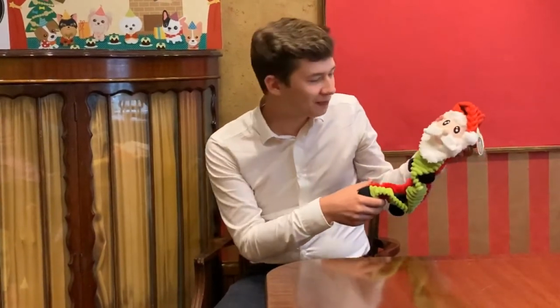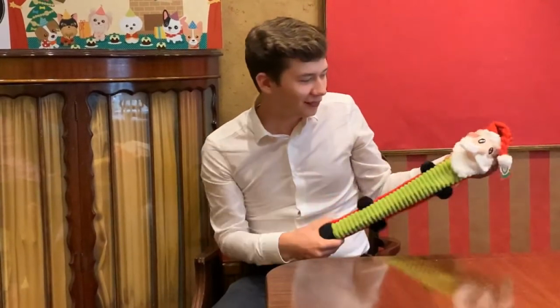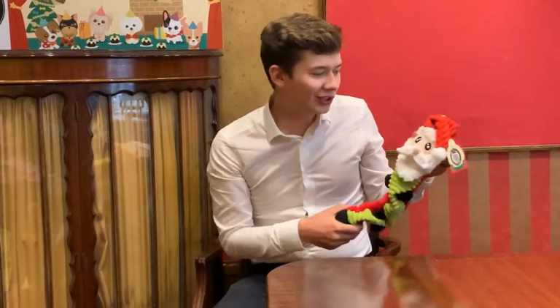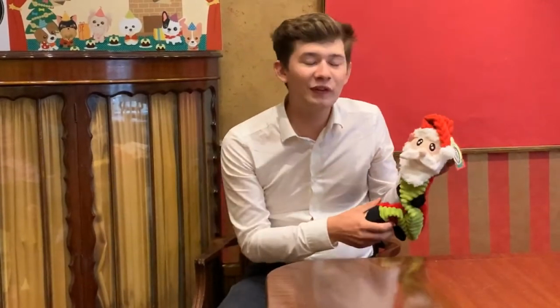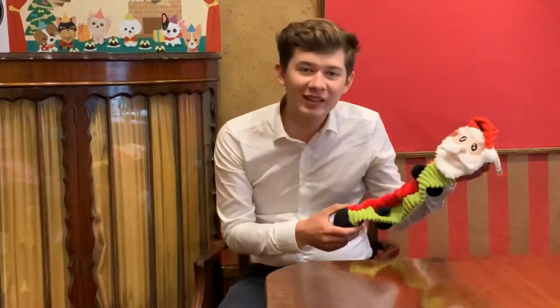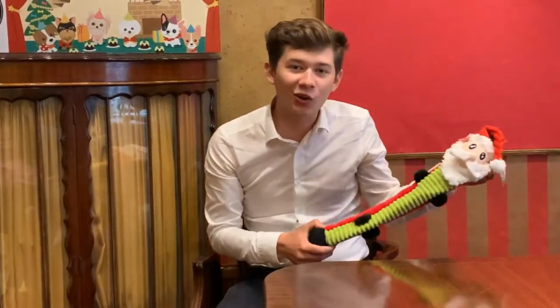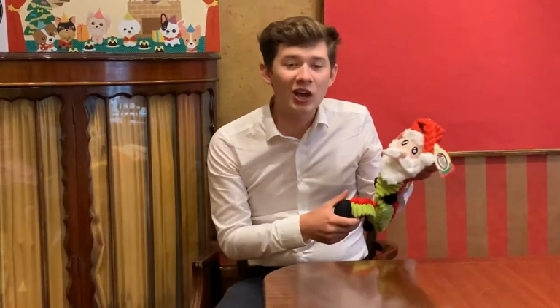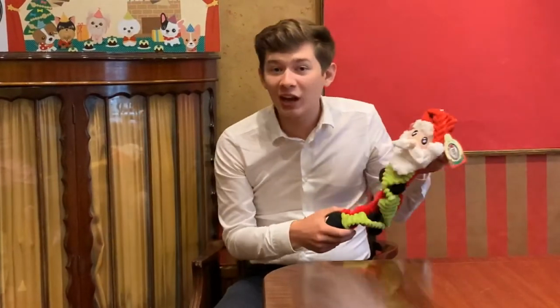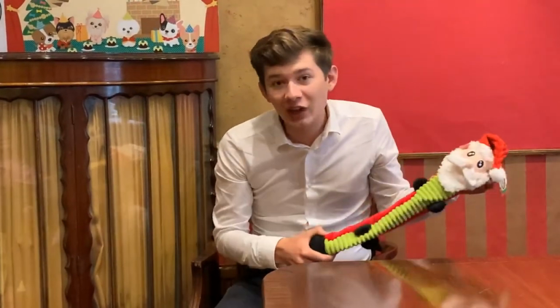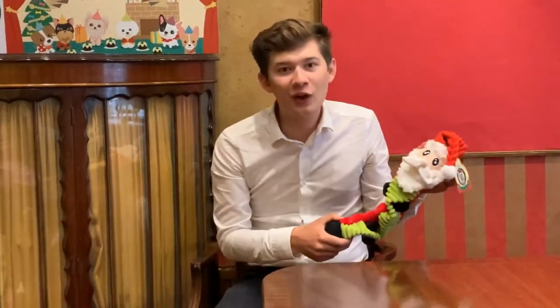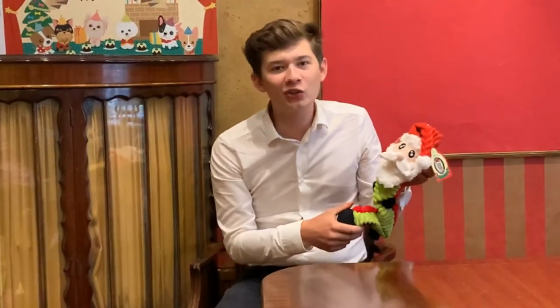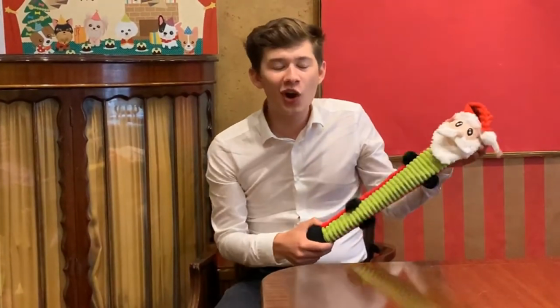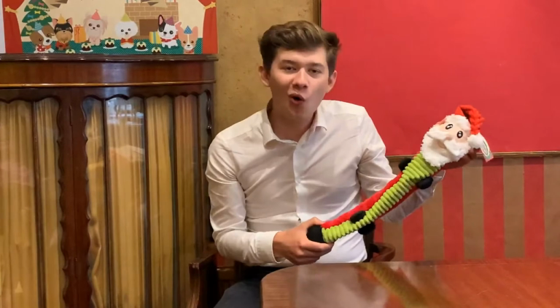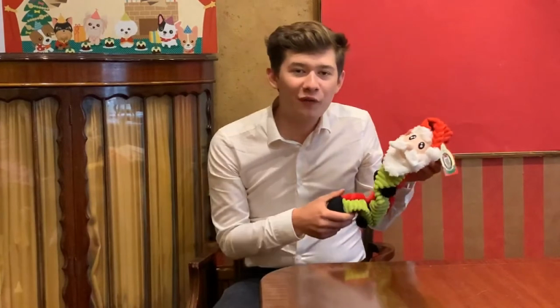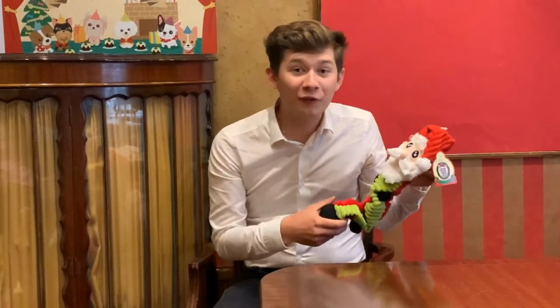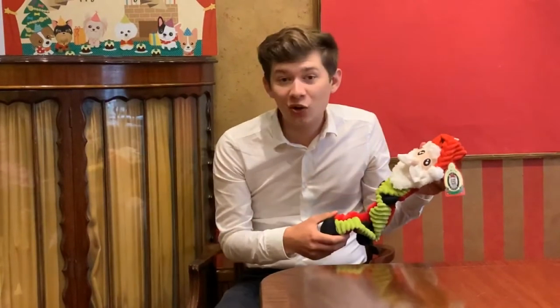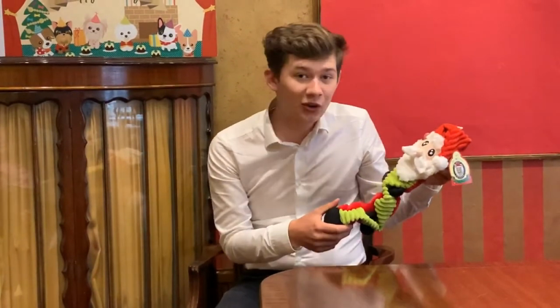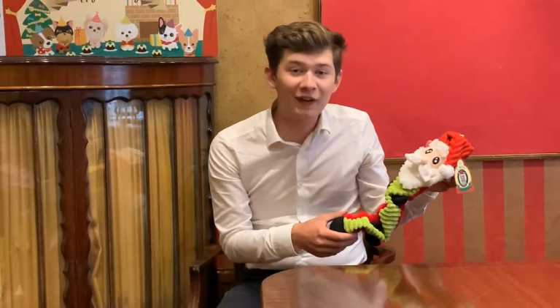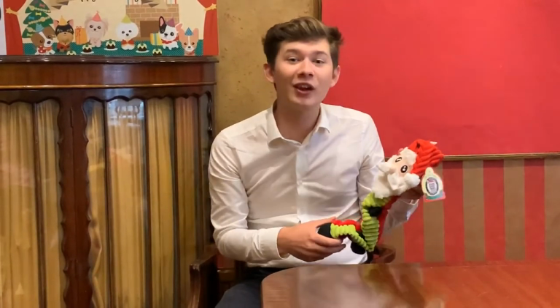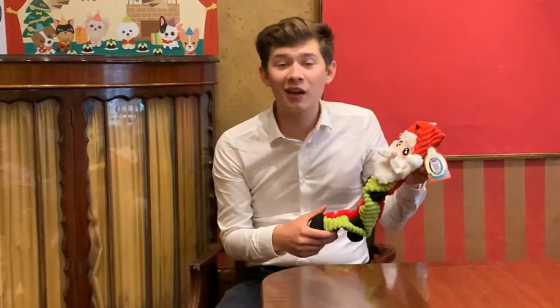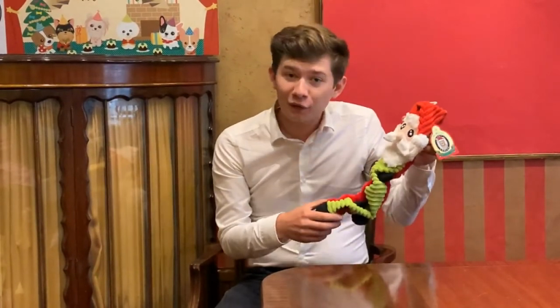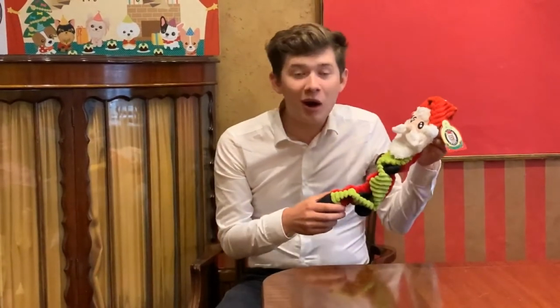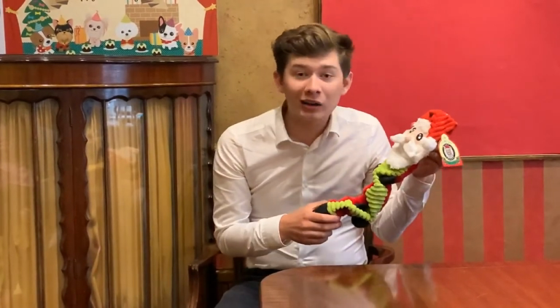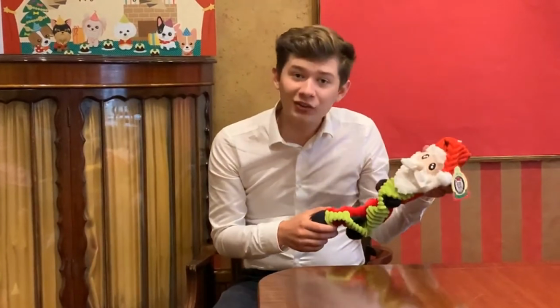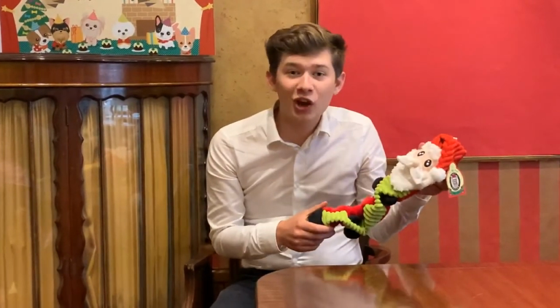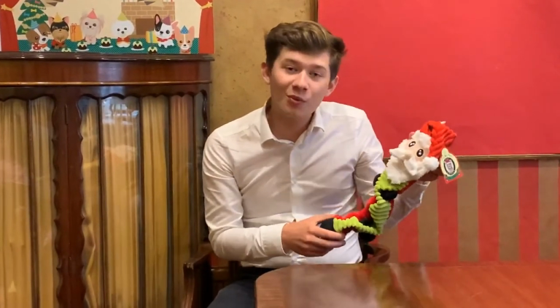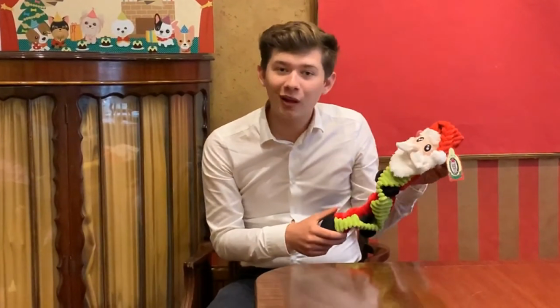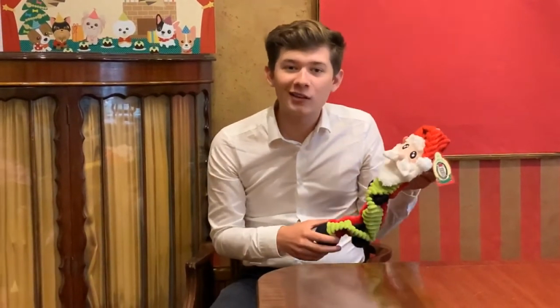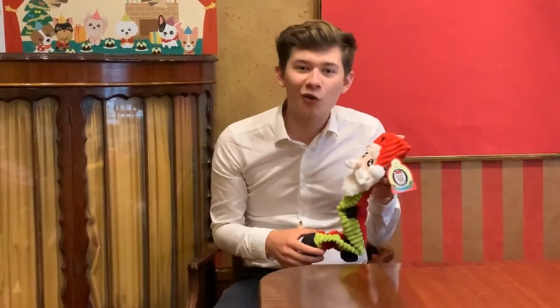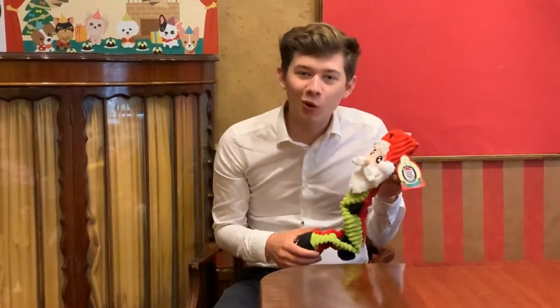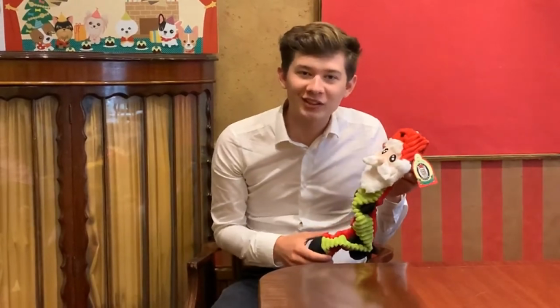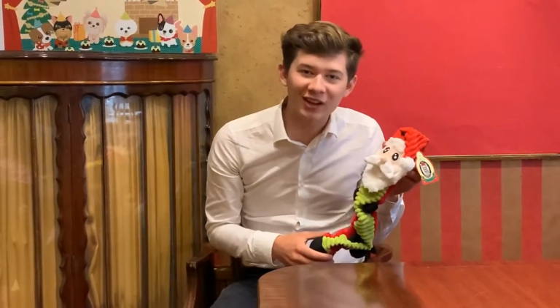If you fancy this toy, you can get it for yourself, for your own dog, or for a friend's dog as a stocking filler. You can get it from our London showroom, online, or from qualified stockists.